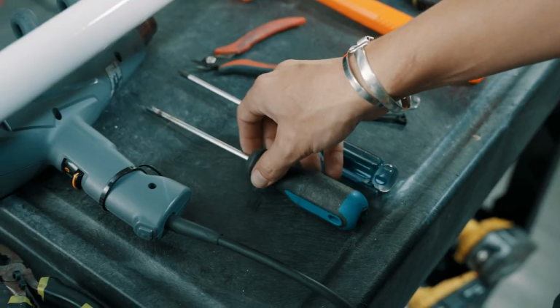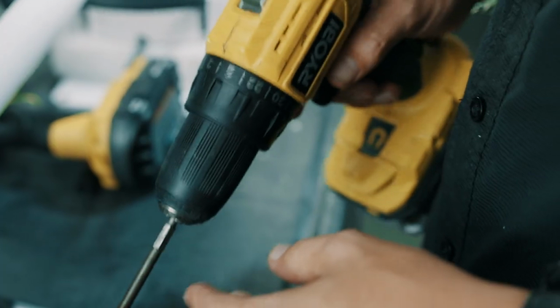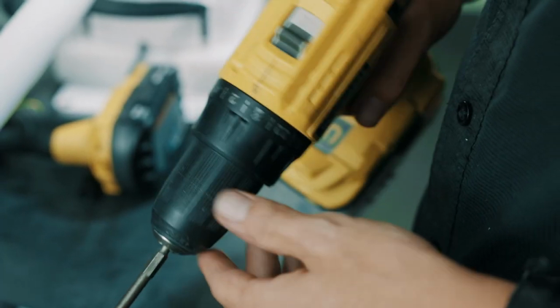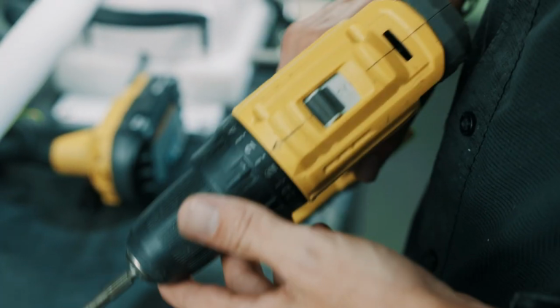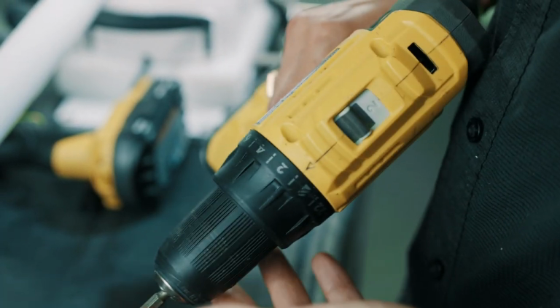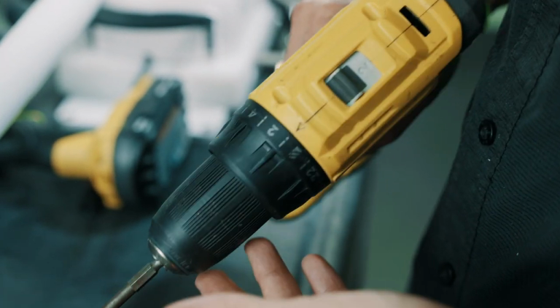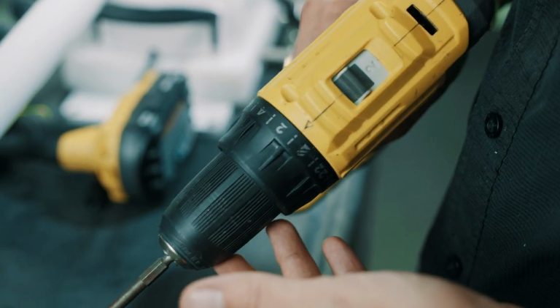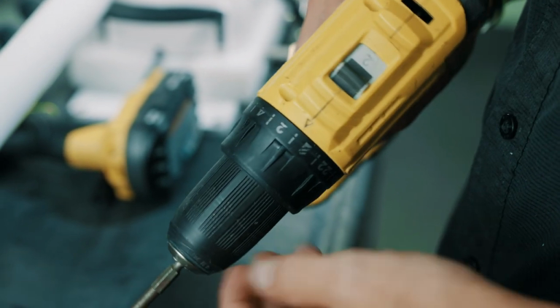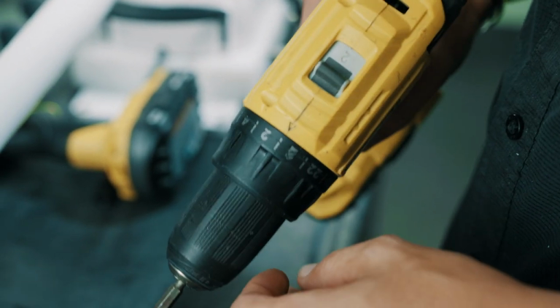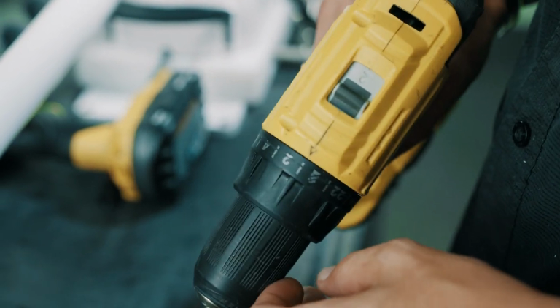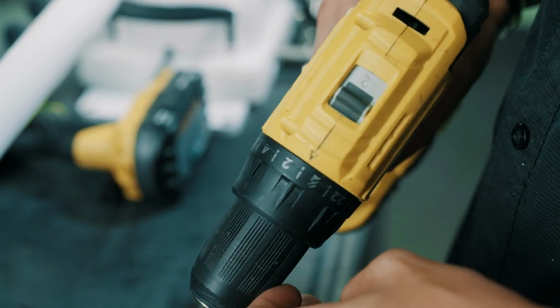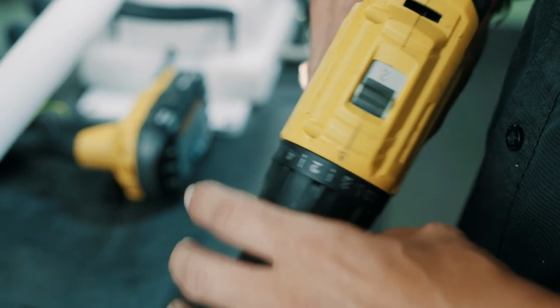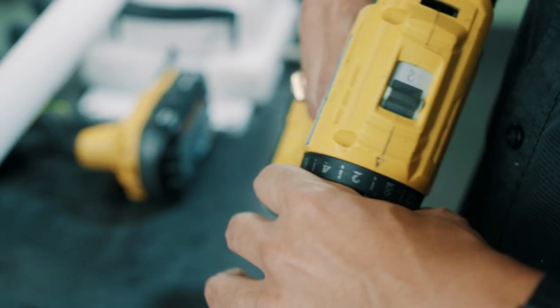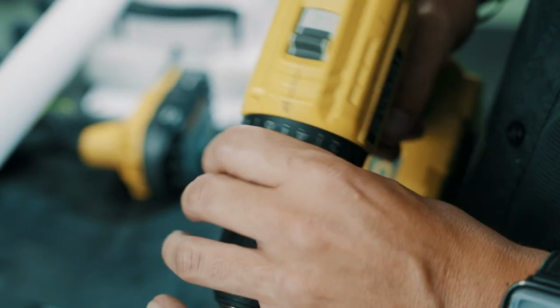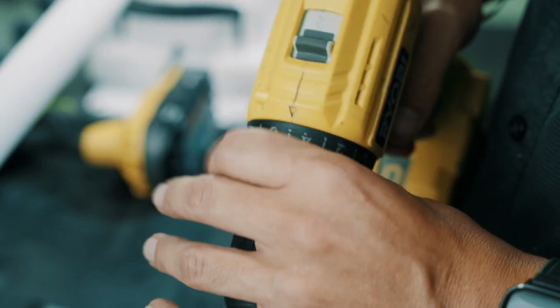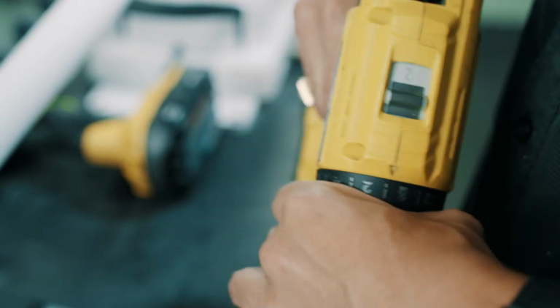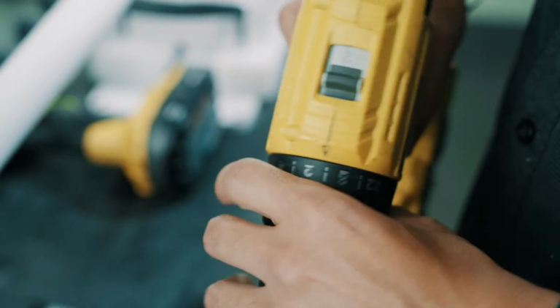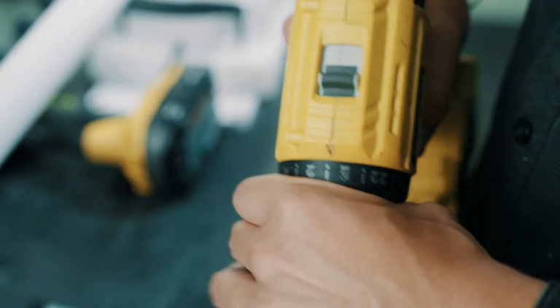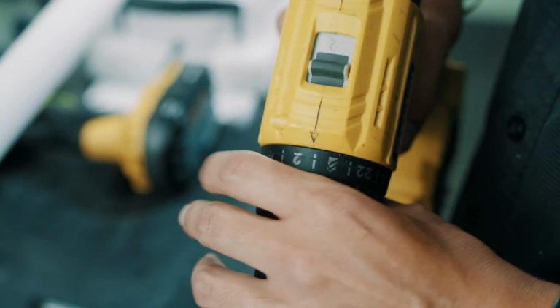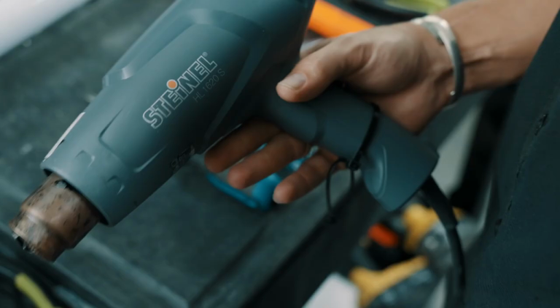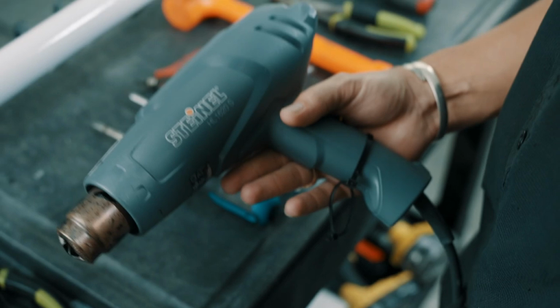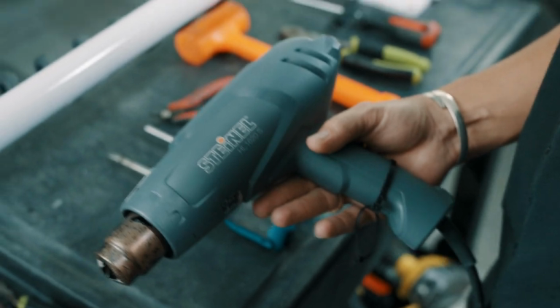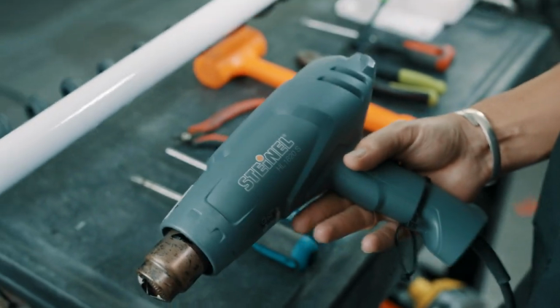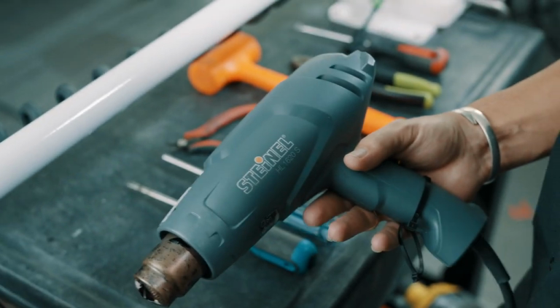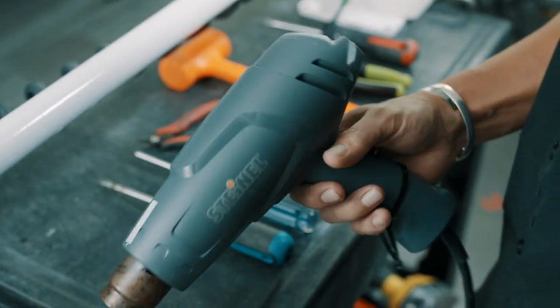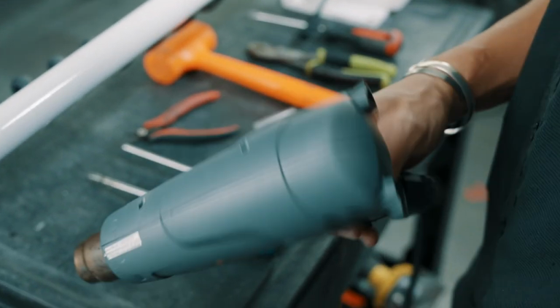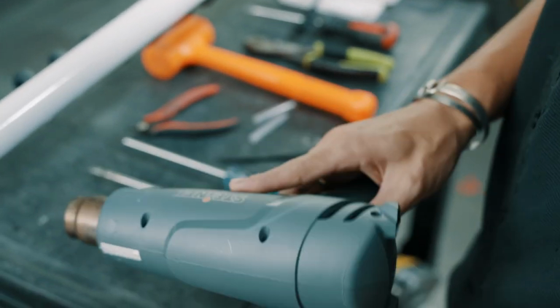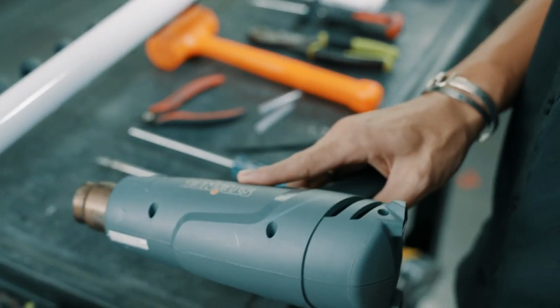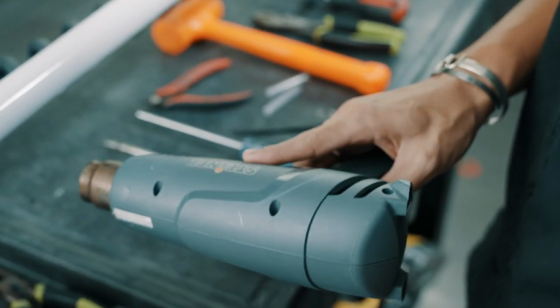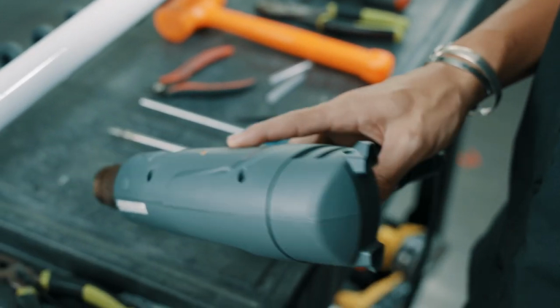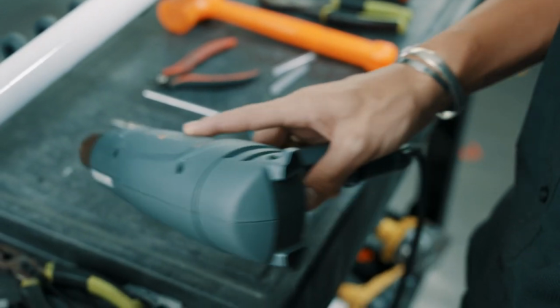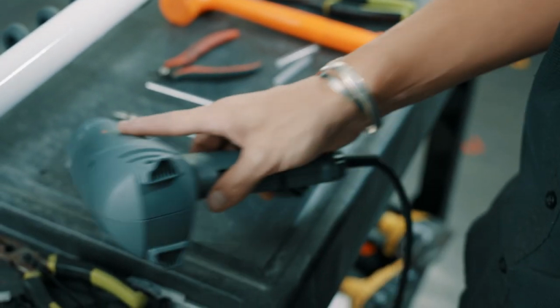I'm going to be using a screw gun. If you do use a screw gun, make sure it's on the lower setting. And then you're also going to need some sort of heat source — I have a heat gun.